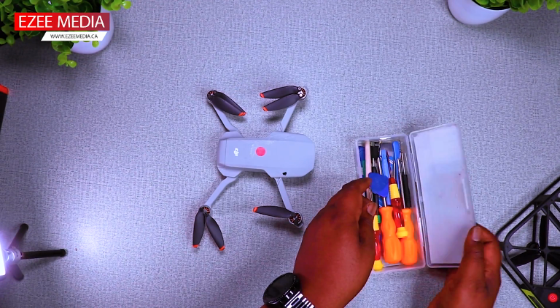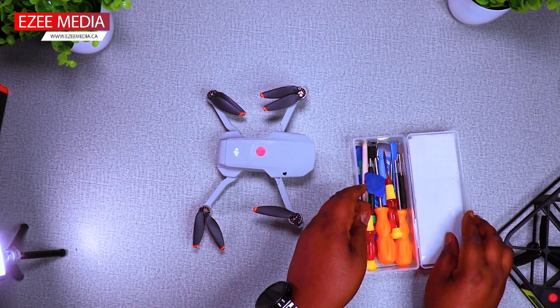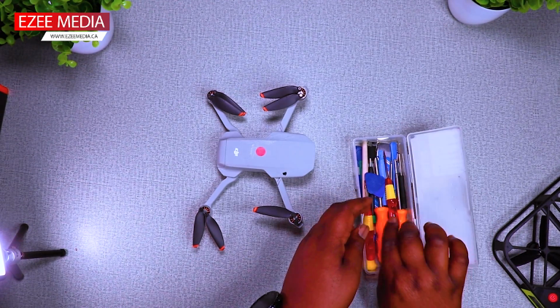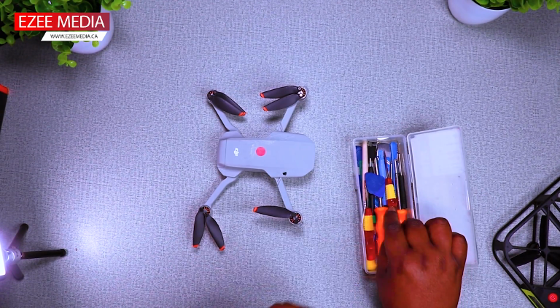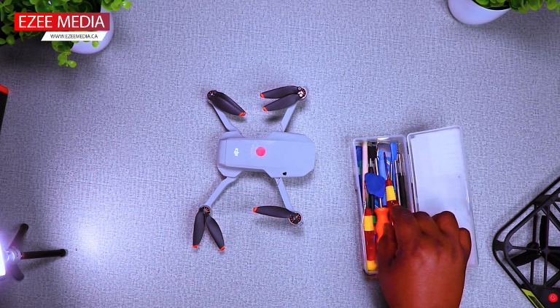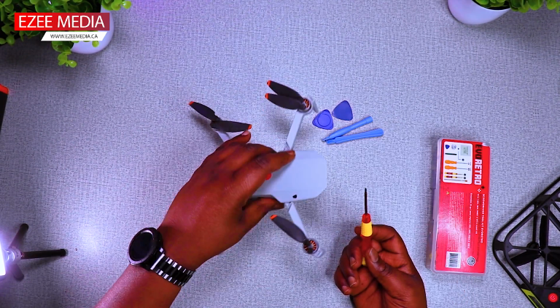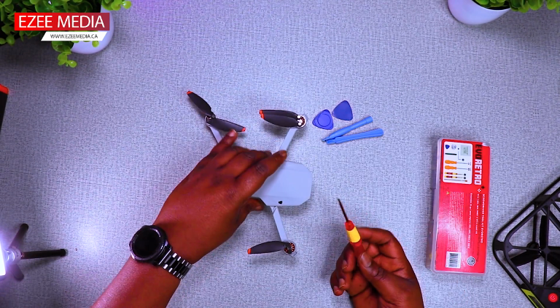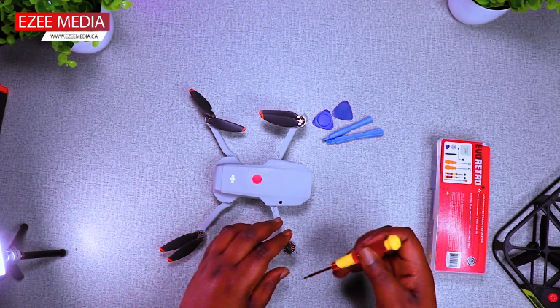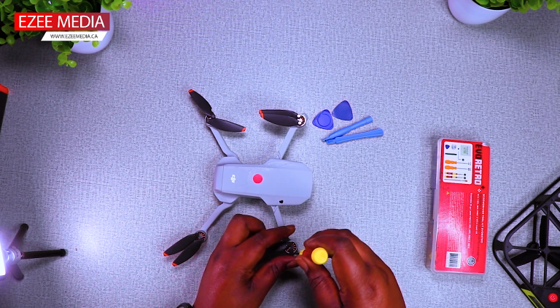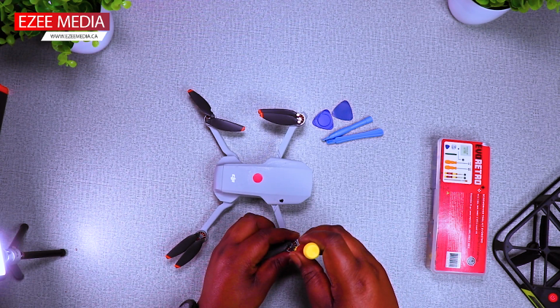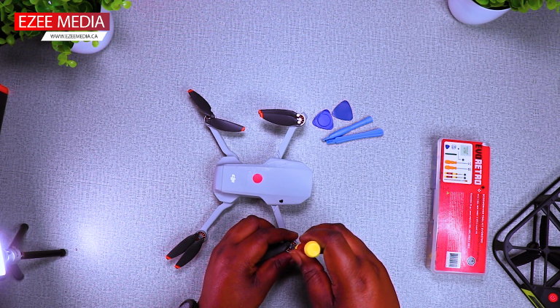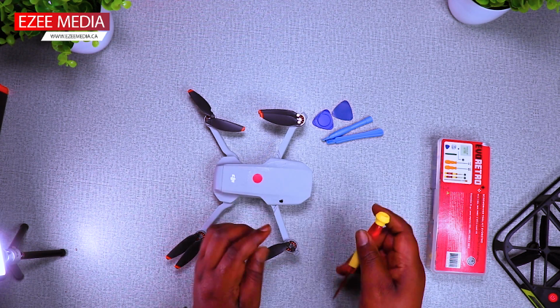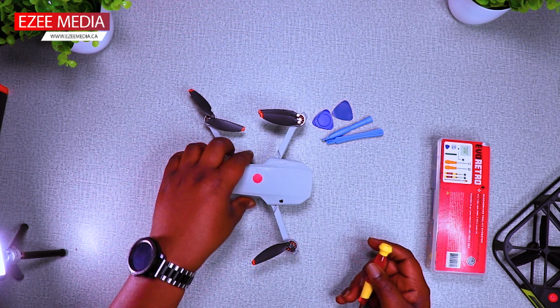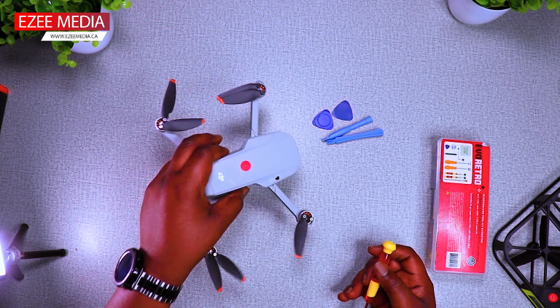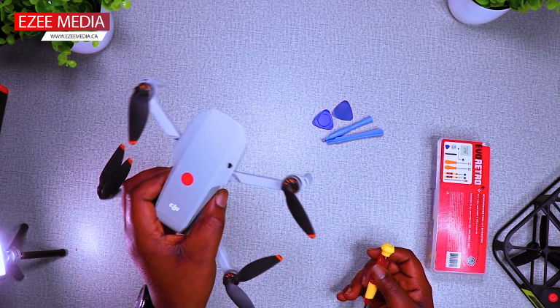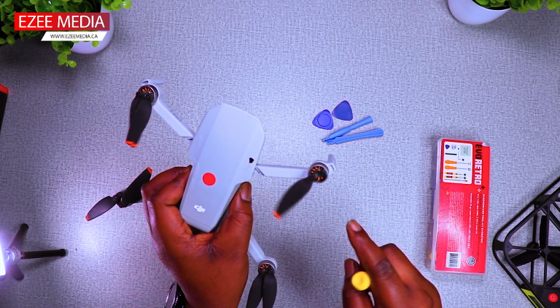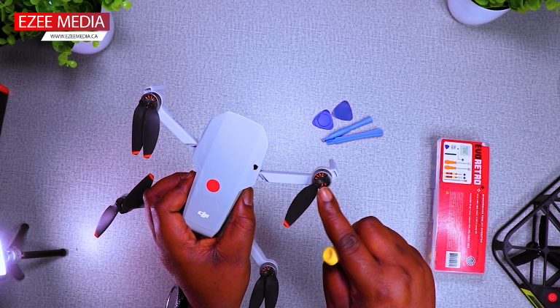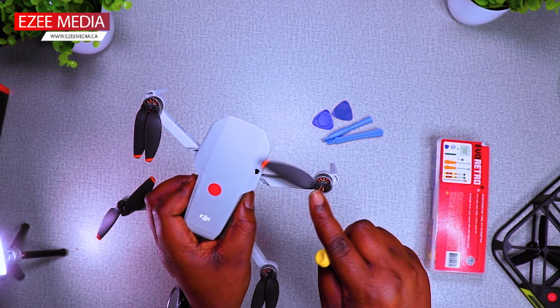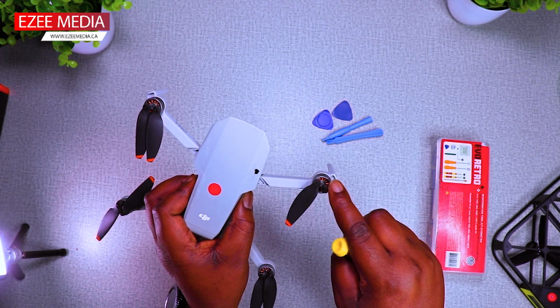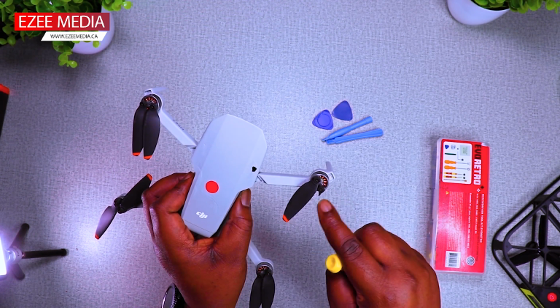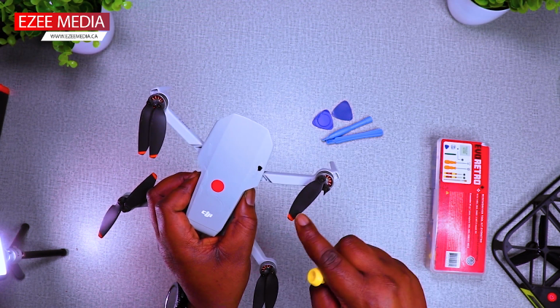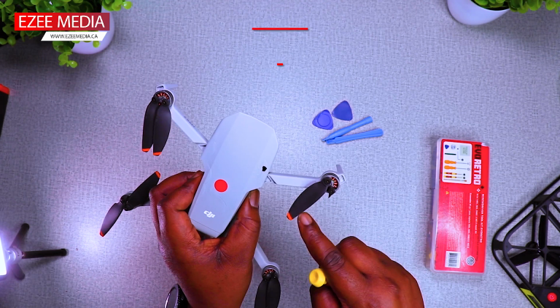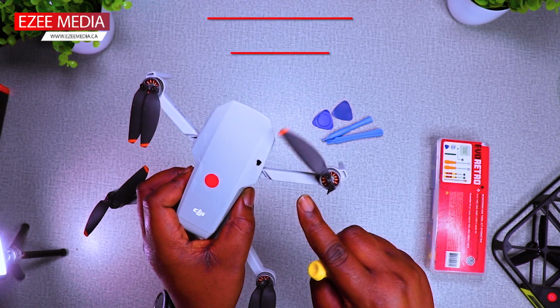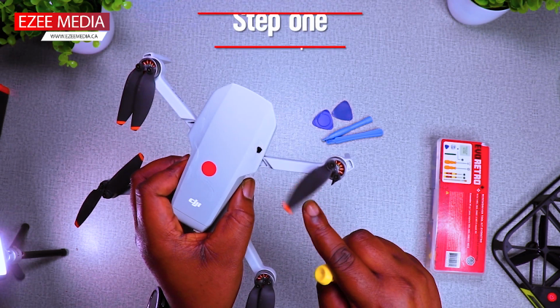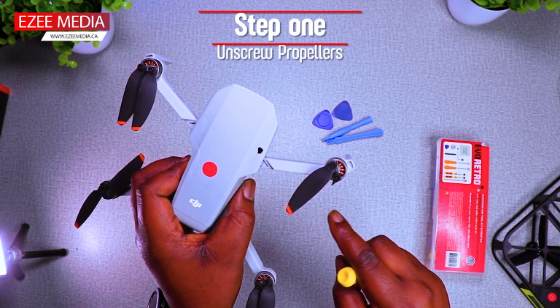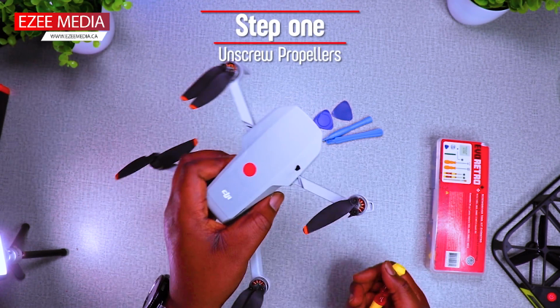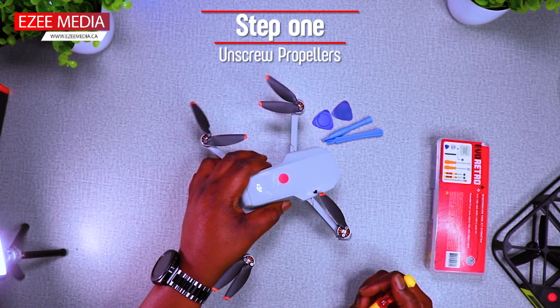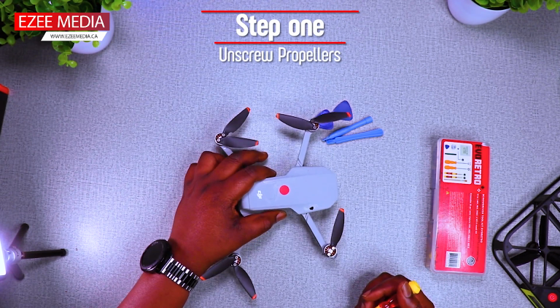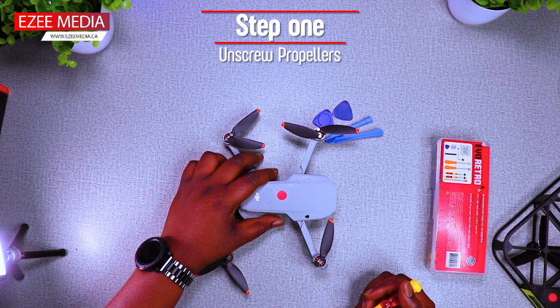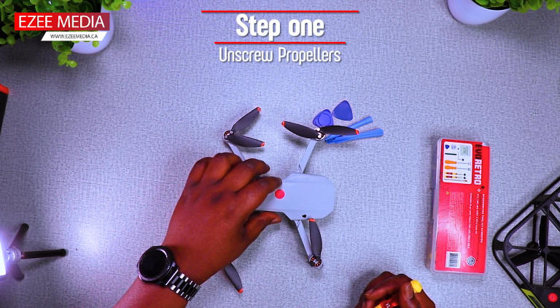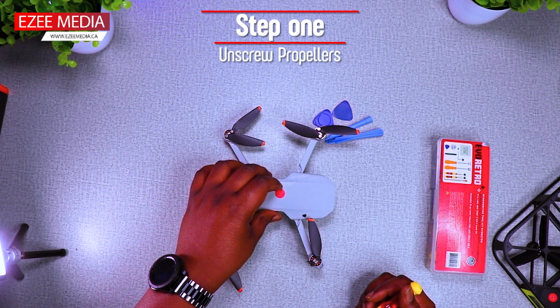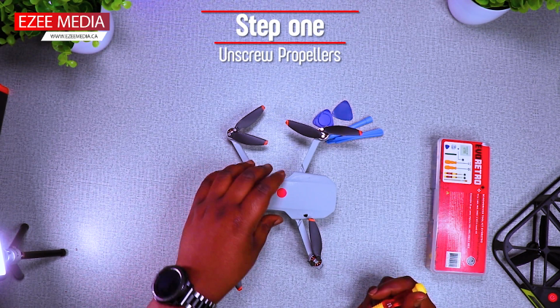So let's get to work. You're going to need your screwdriver and your prying tools just like you see on the screen. The propeller was broken and damaged — if you look there, one is broken off. So first and foremost, you take out the propellers.